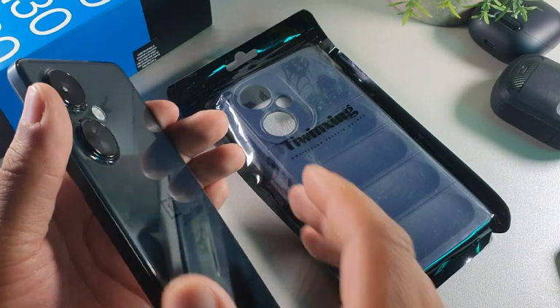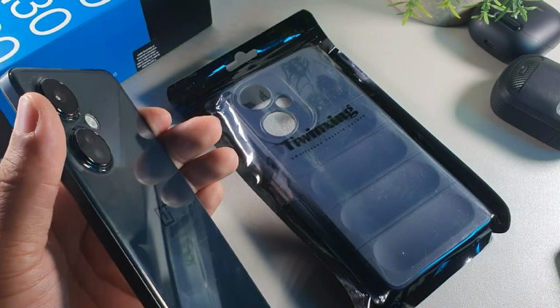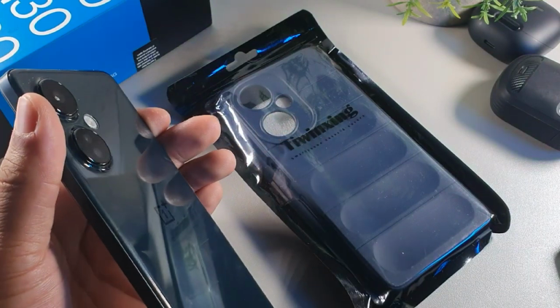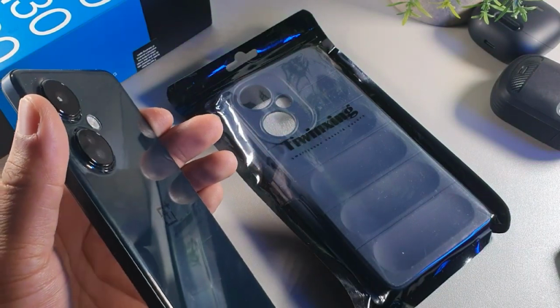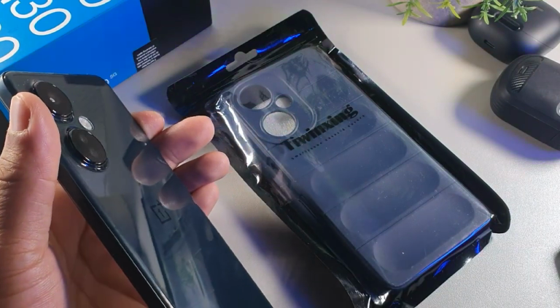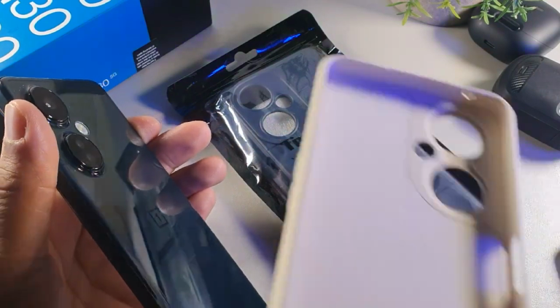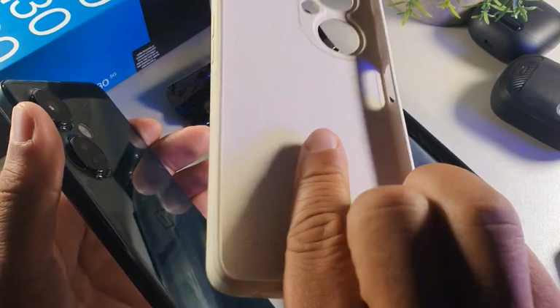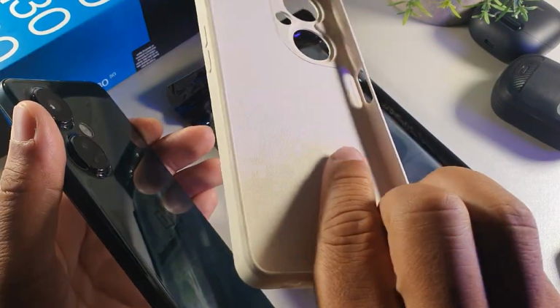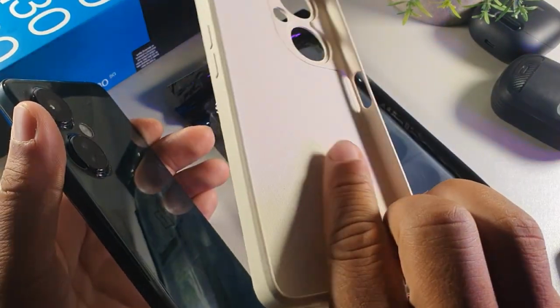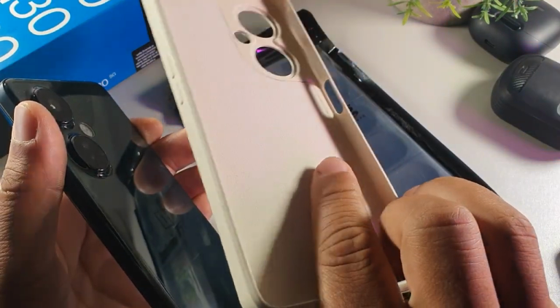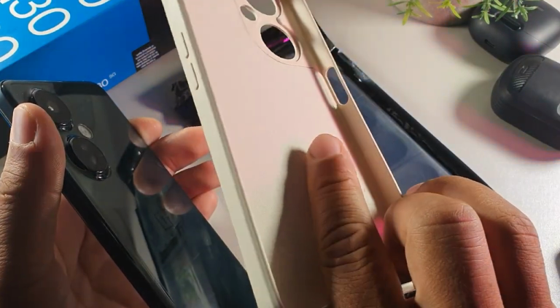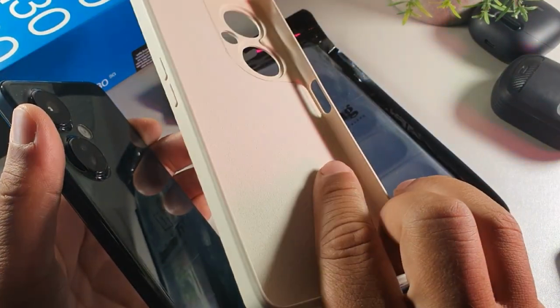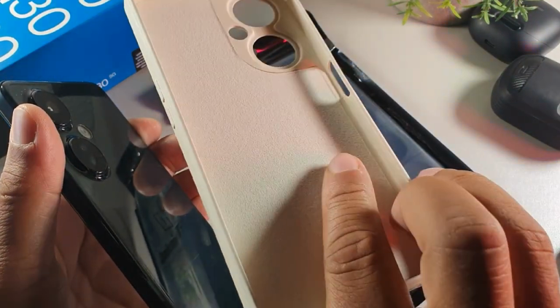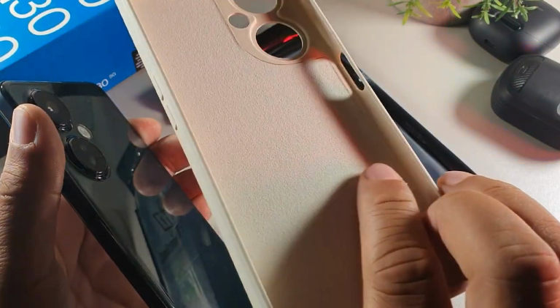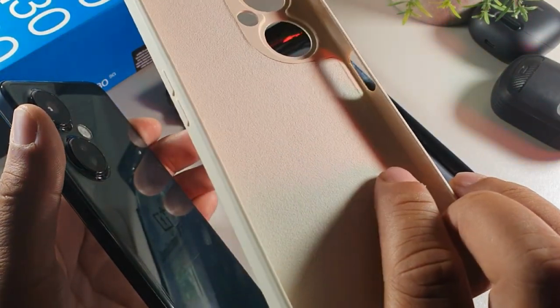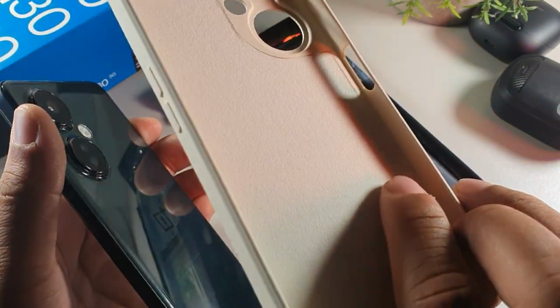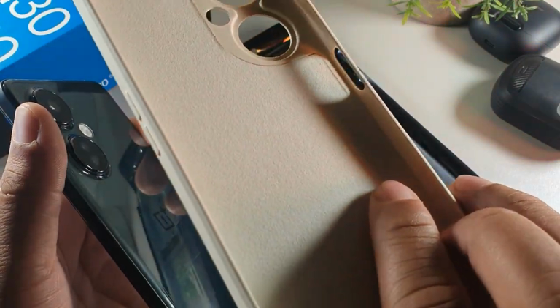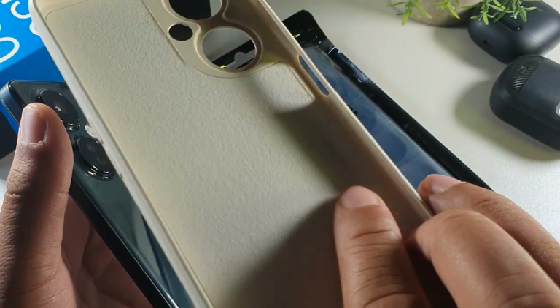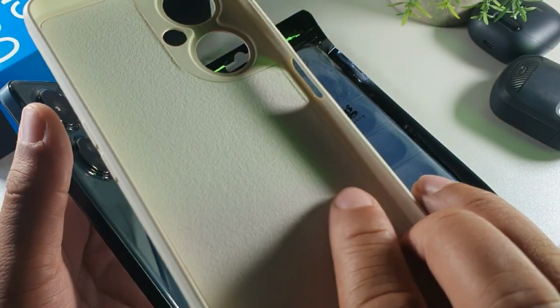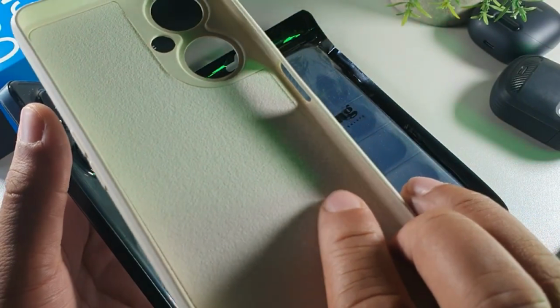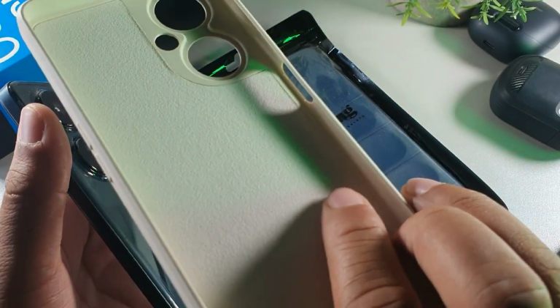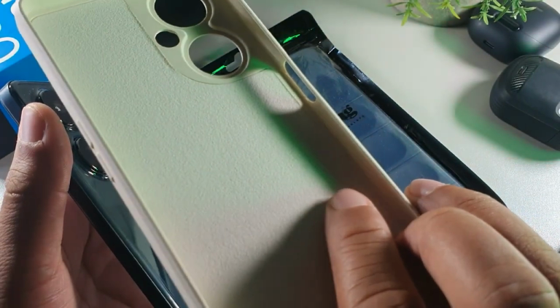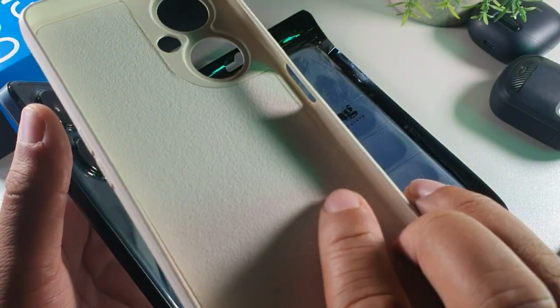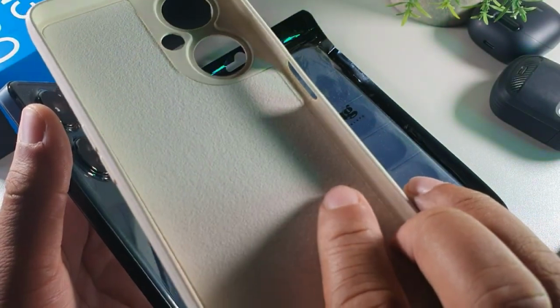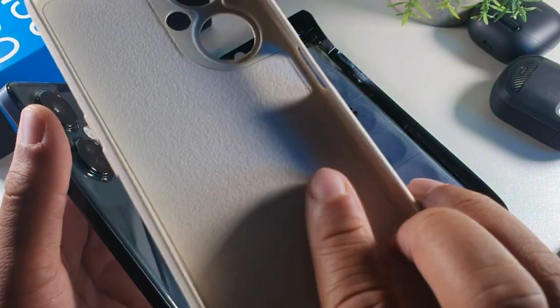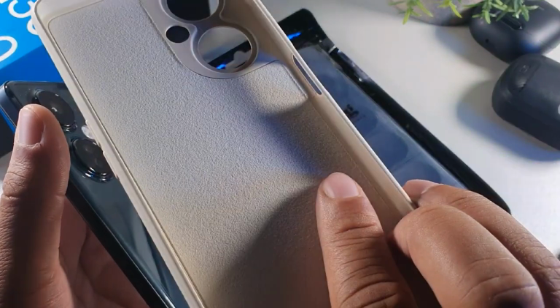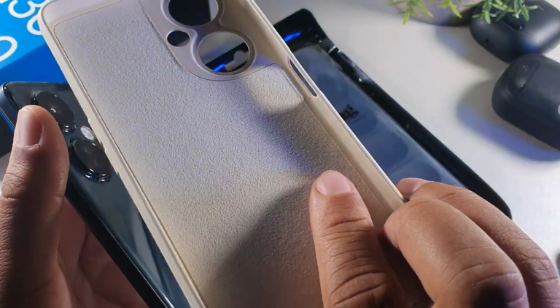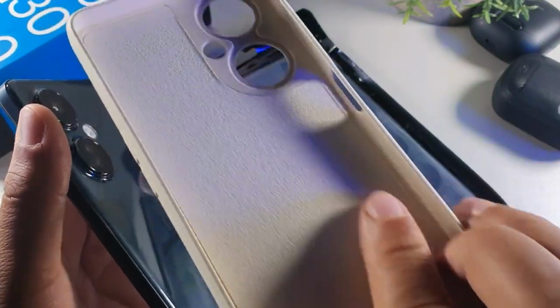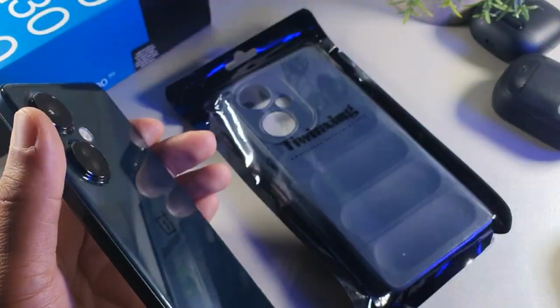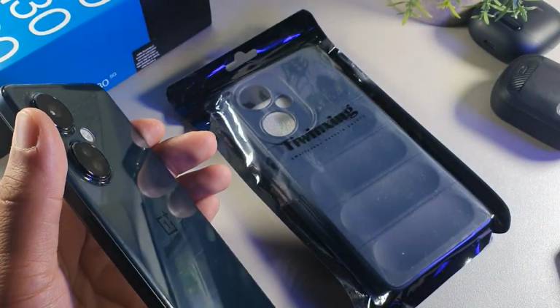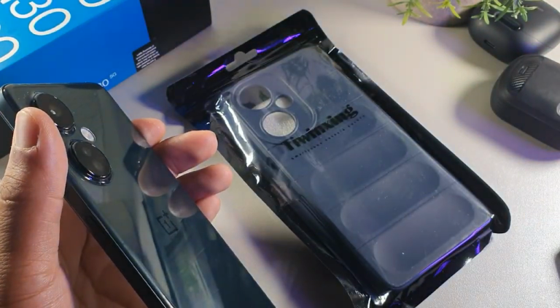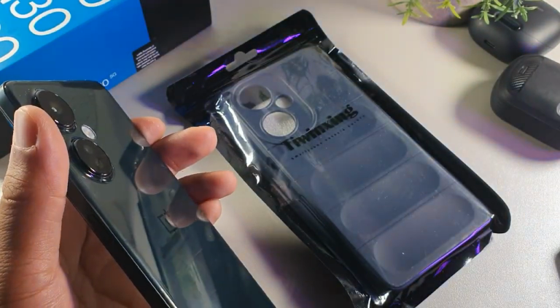So the case actually has to be soft on the inside, like this one is. It has that felt or velvet texture.